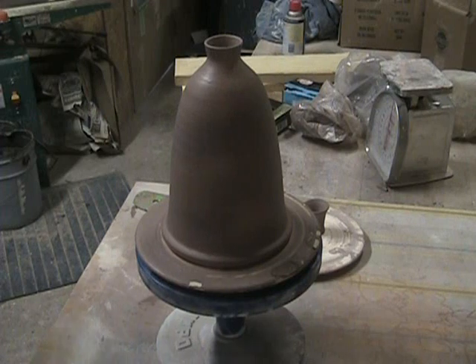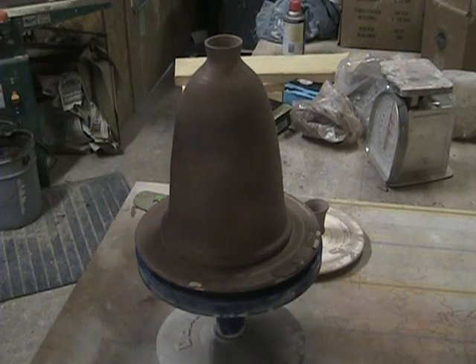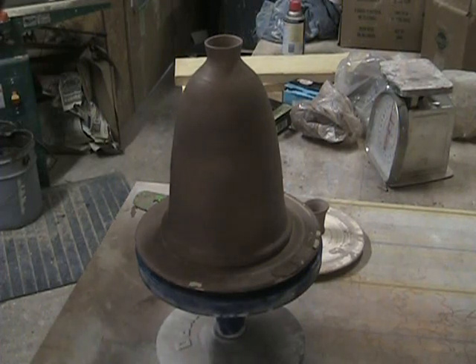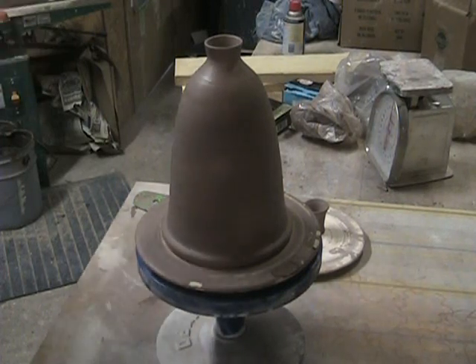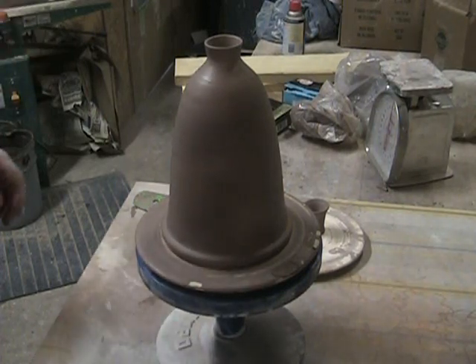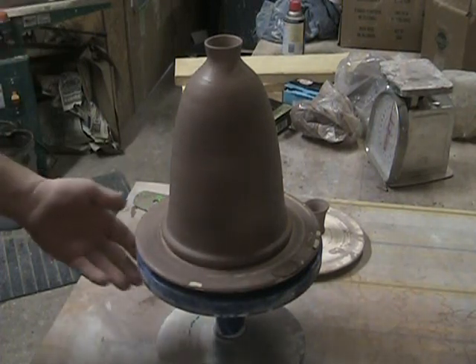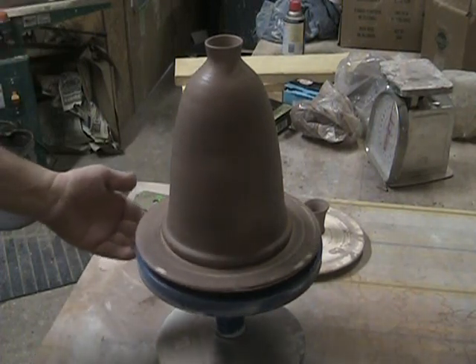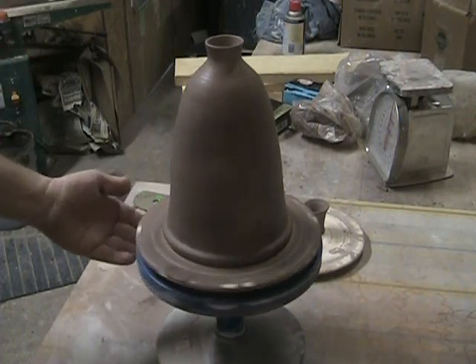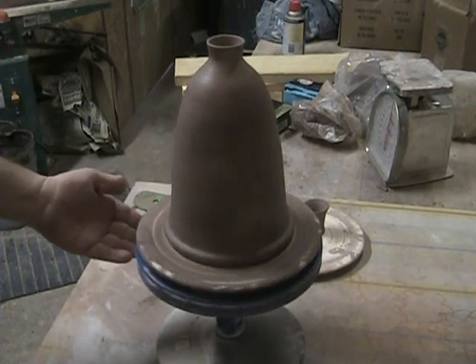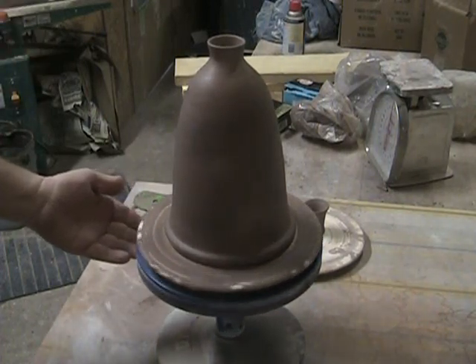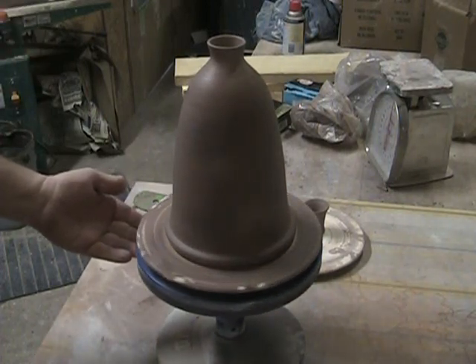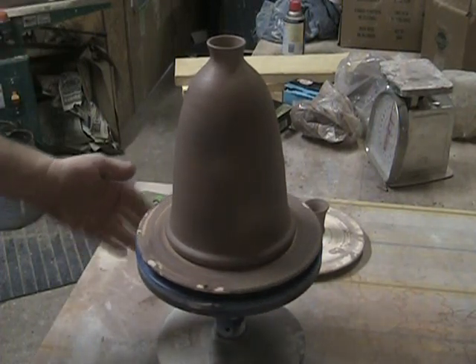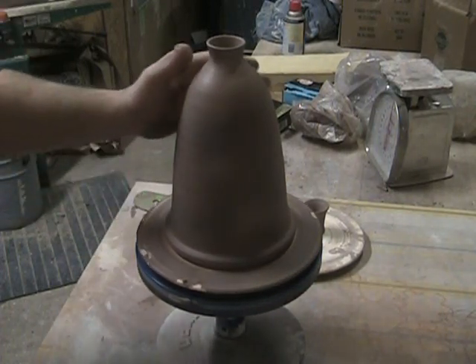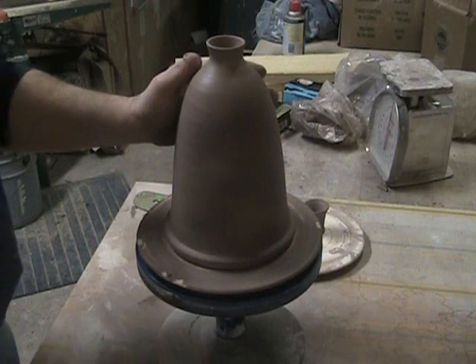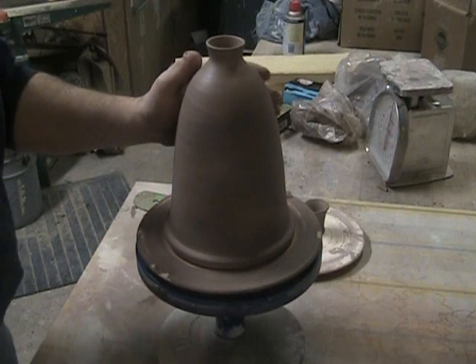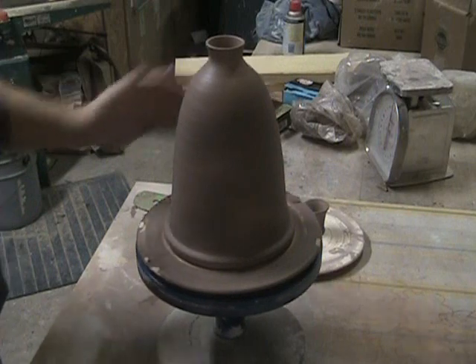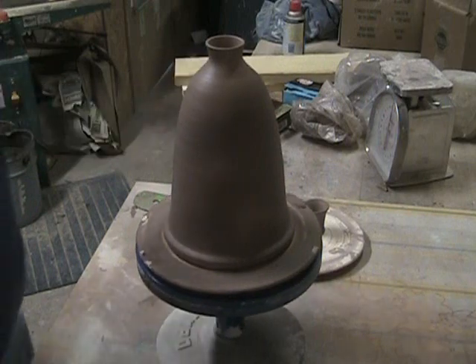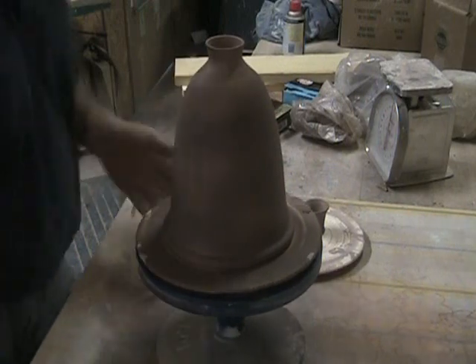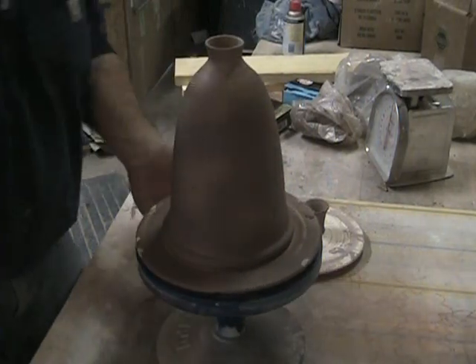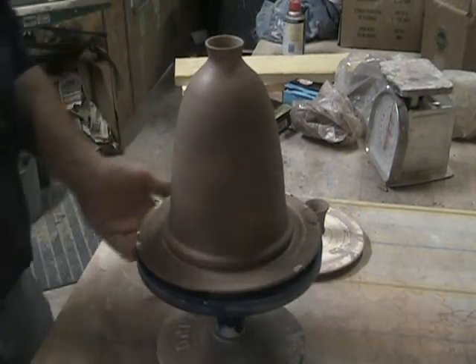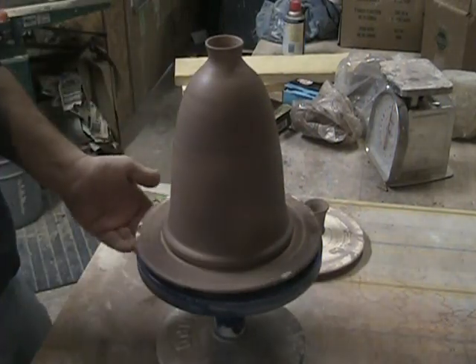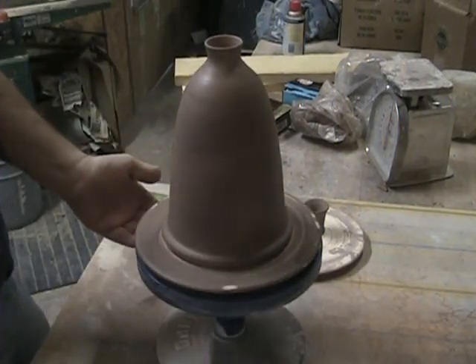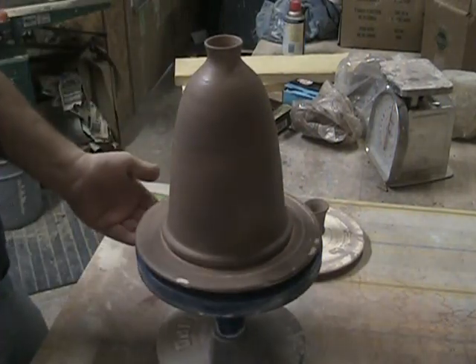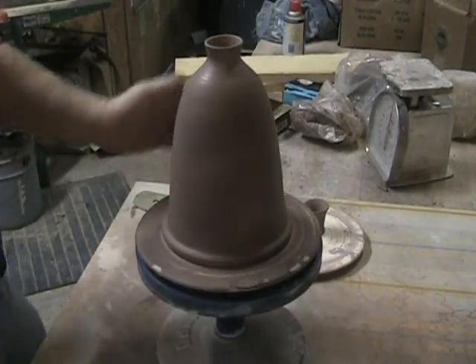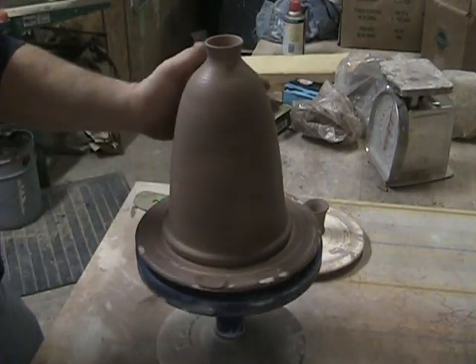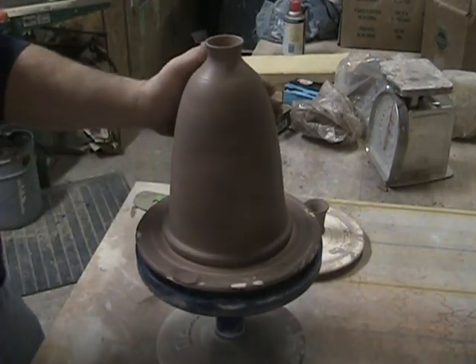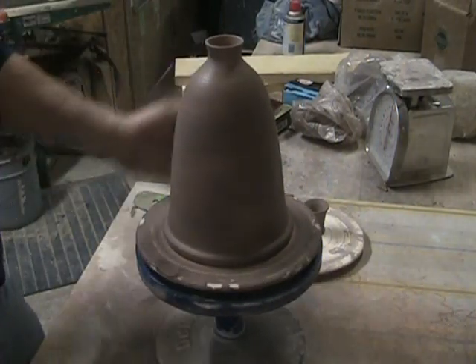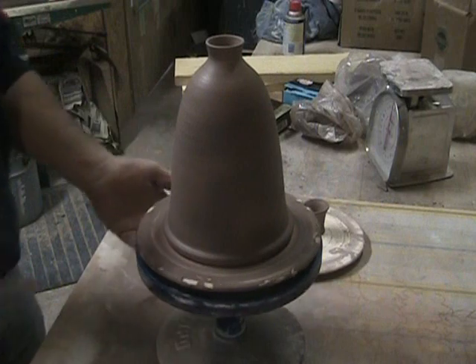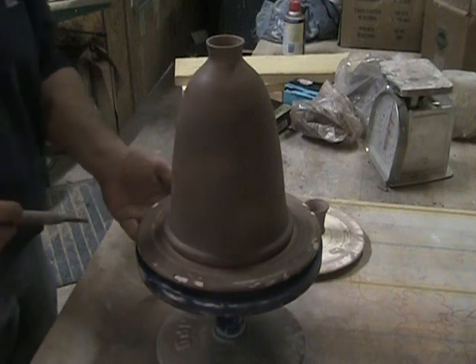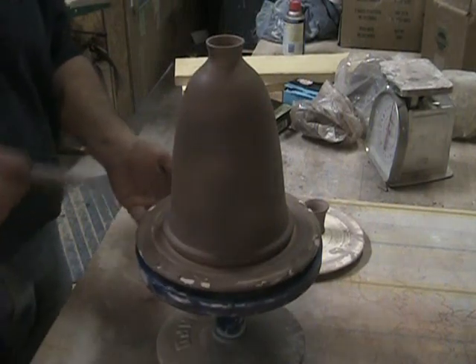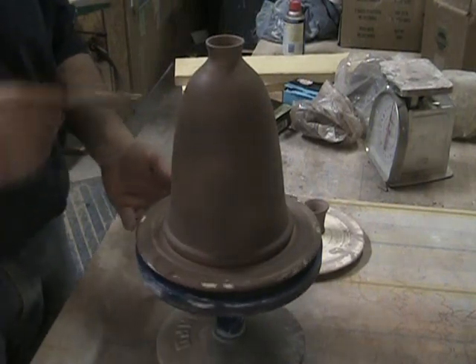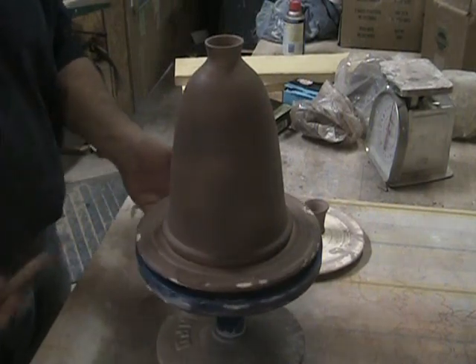We're back at the wine decanter. This is still very wet, but I think it's dry enough to put the spout and stuff on.